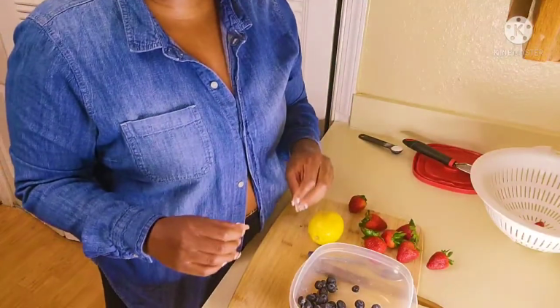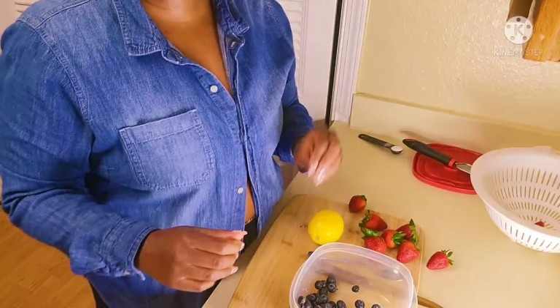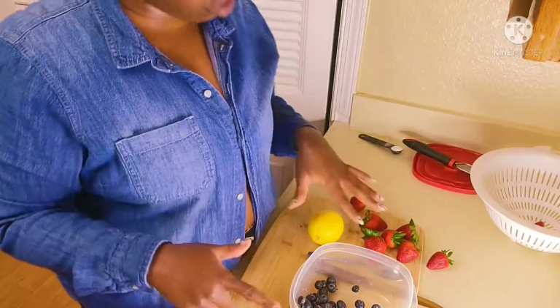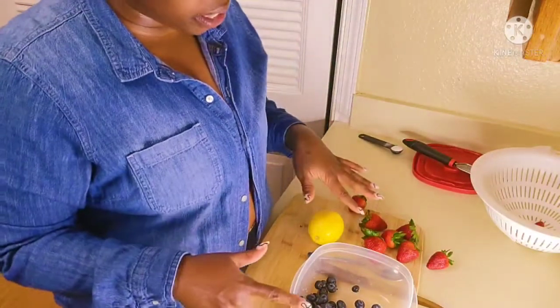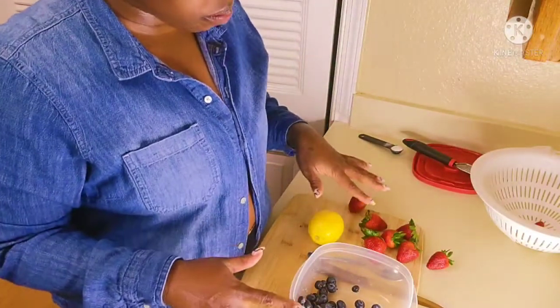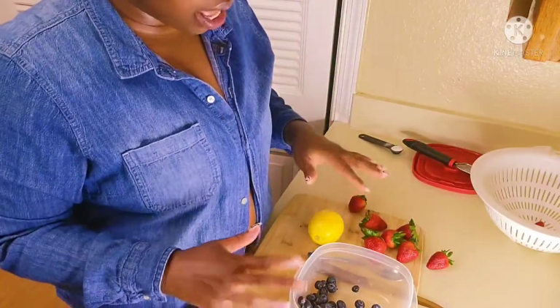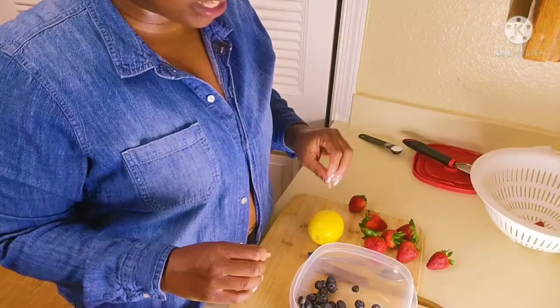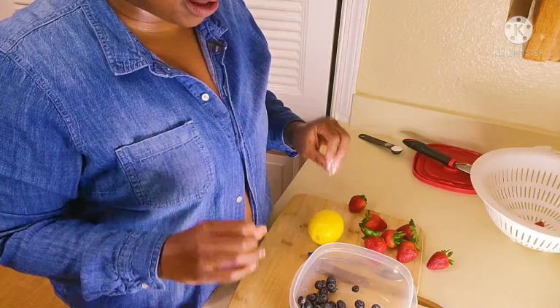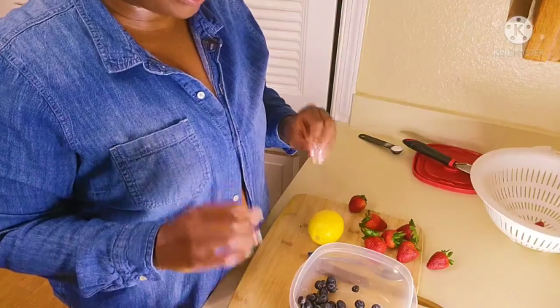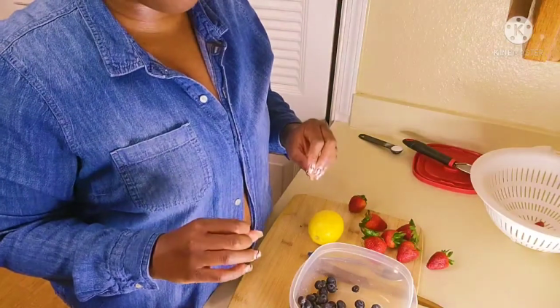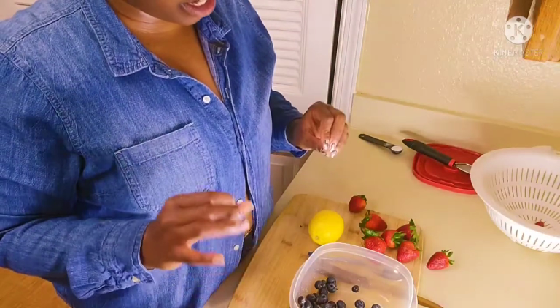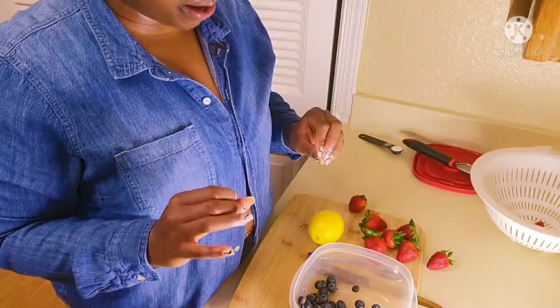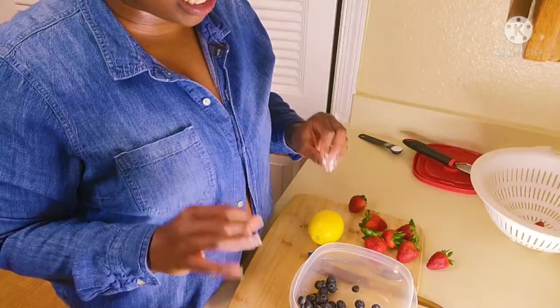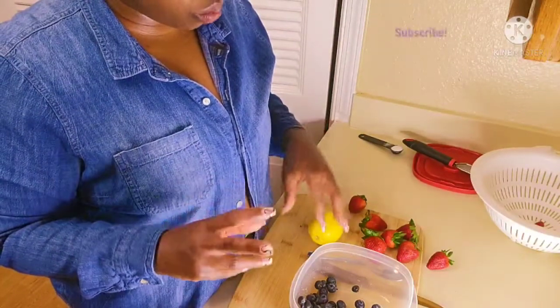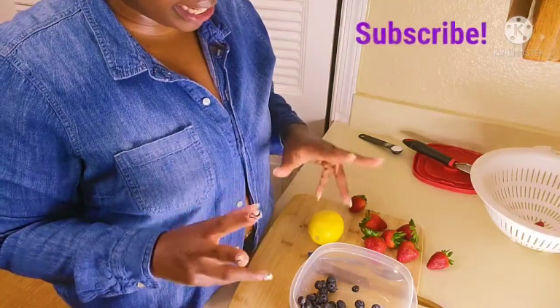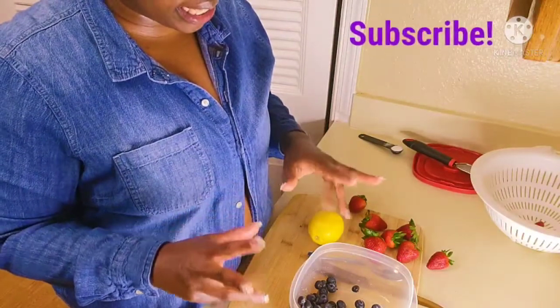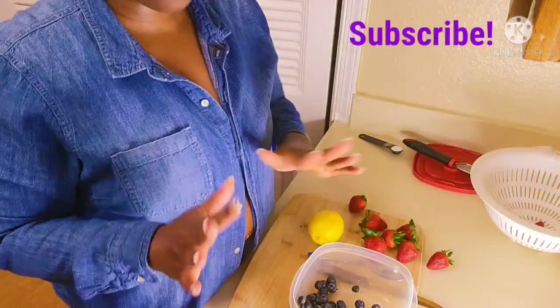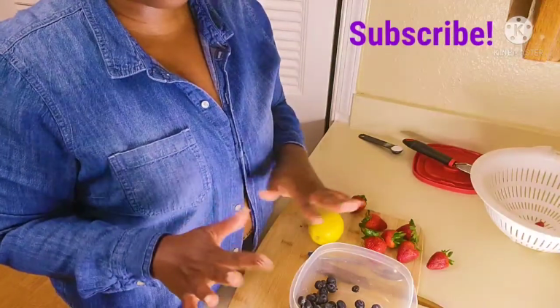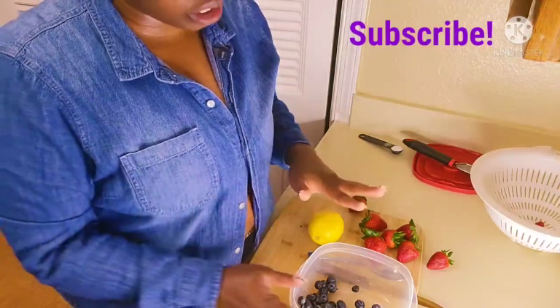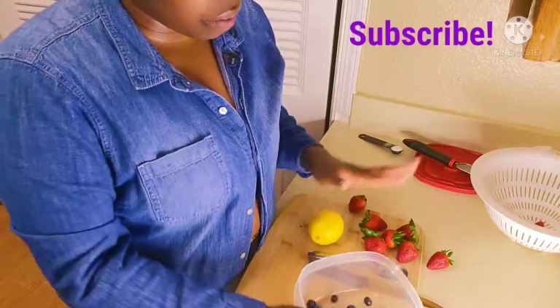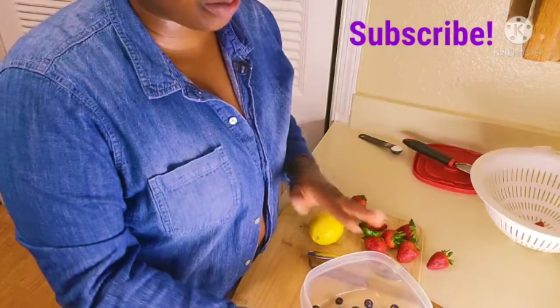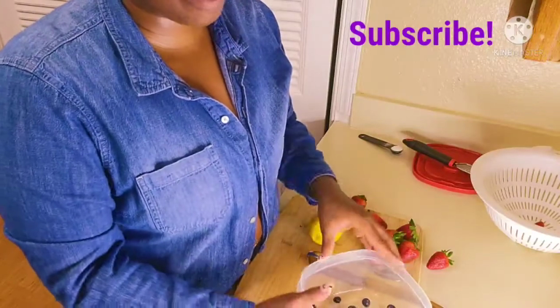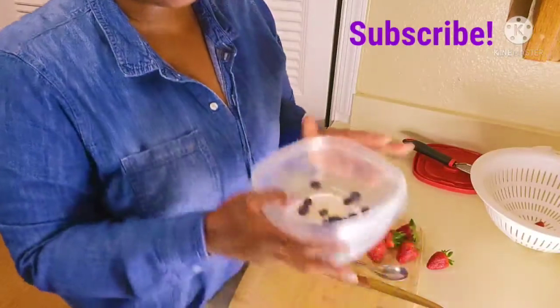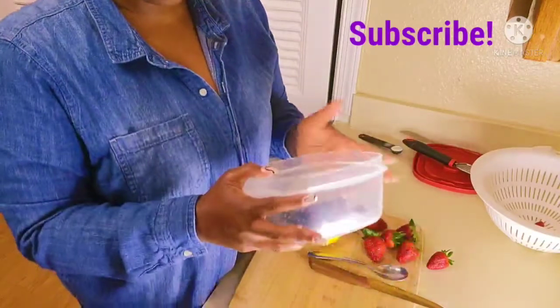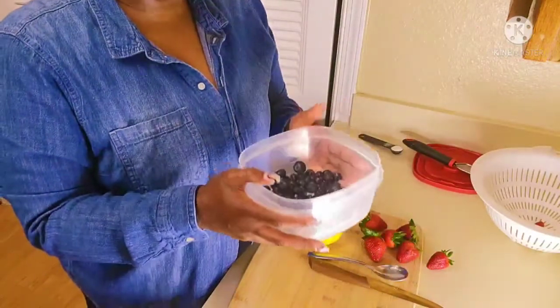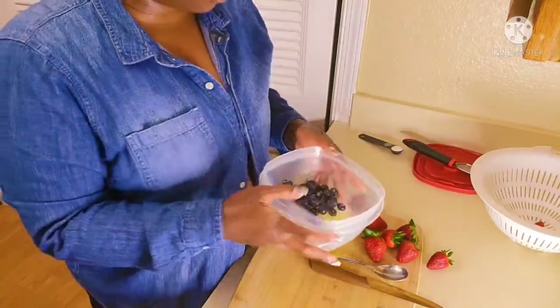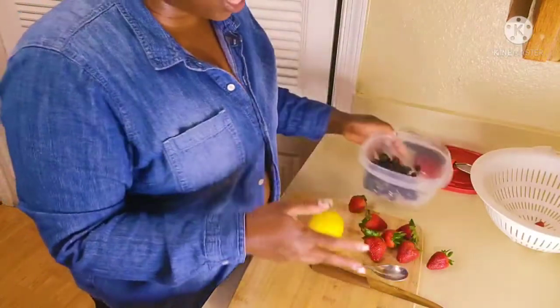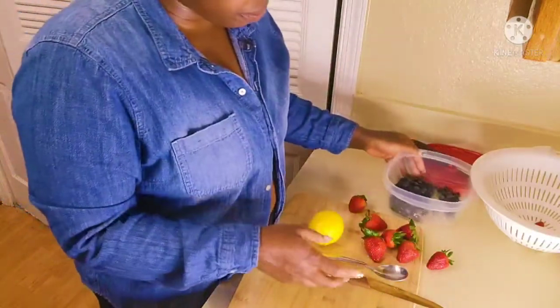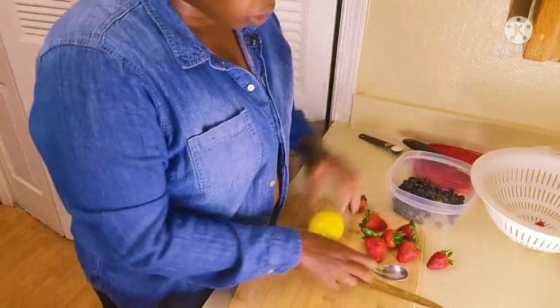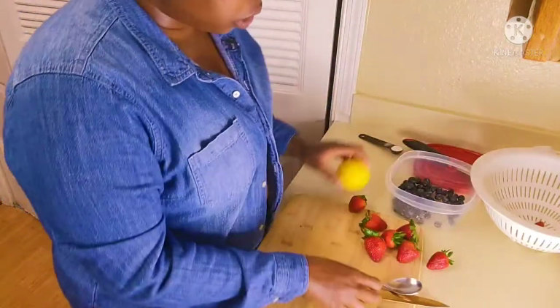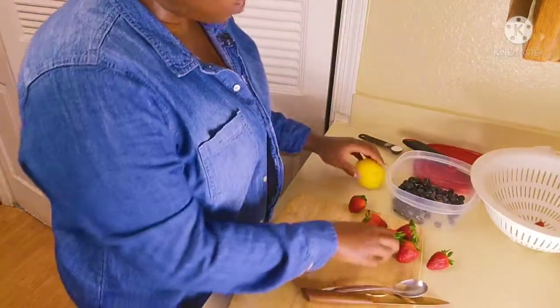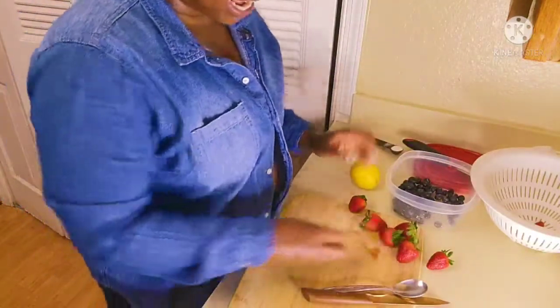Let's wash off your blueberries and your strawberries. You can wash them with a little bit of vinegar, baking soda, and water and let them sit, or just rinse them off — it's your preference. My blueberries are in here and we're going to go ahead and cut up our strawberries.